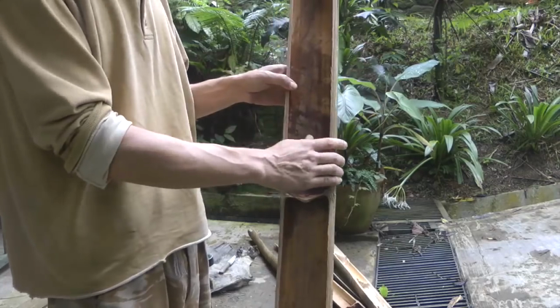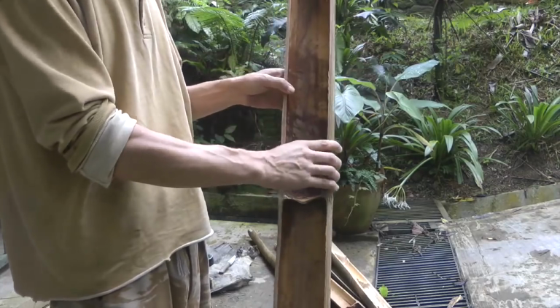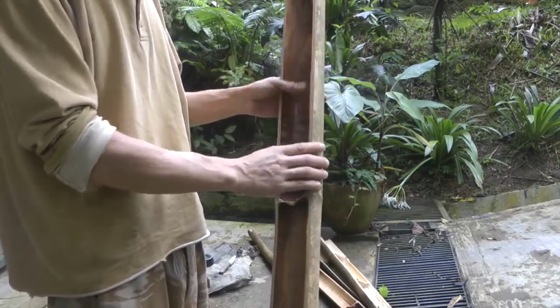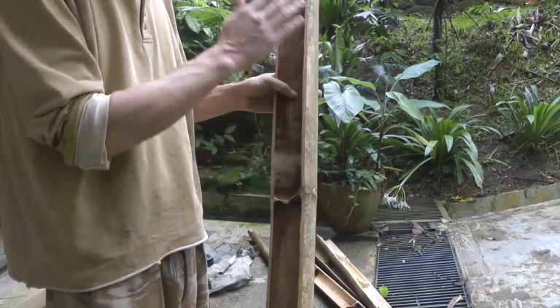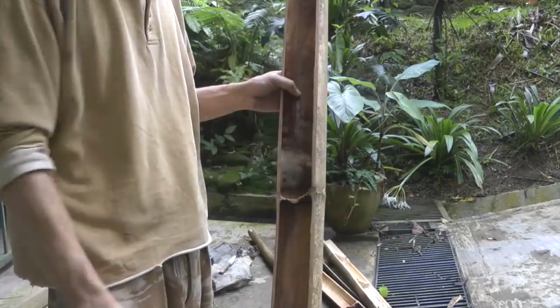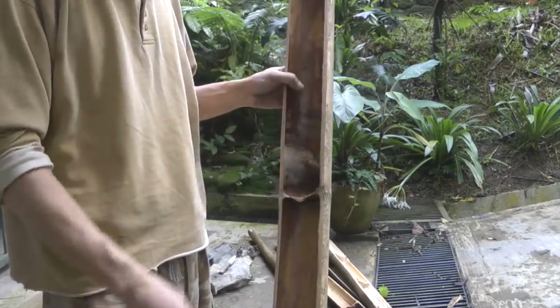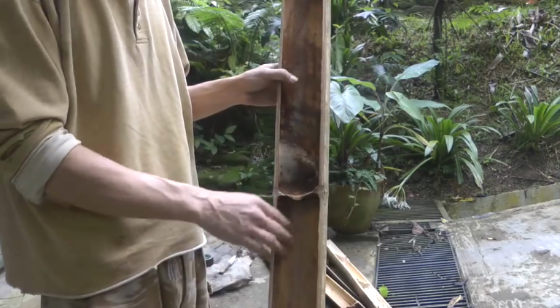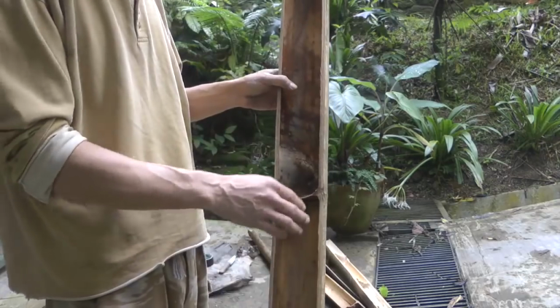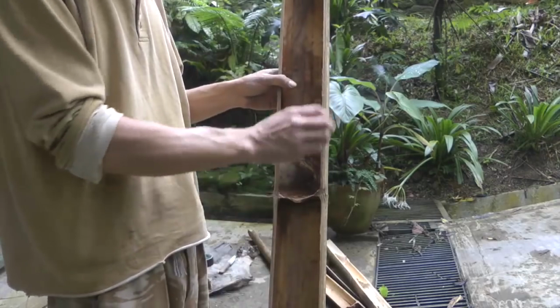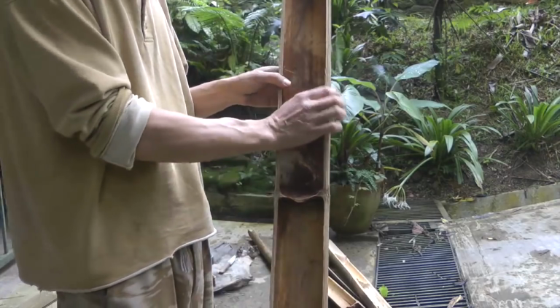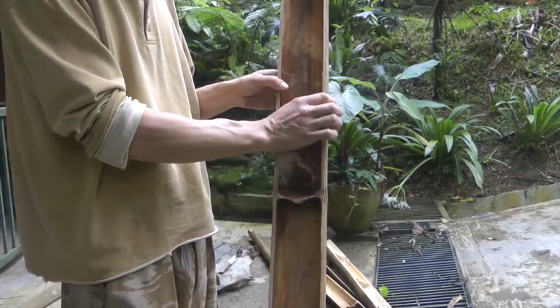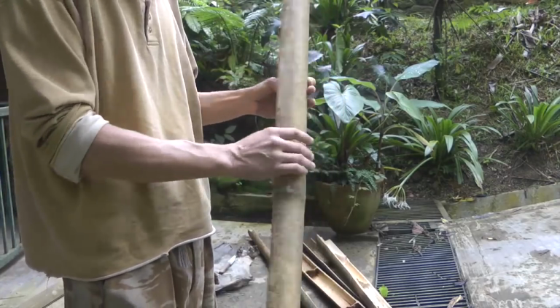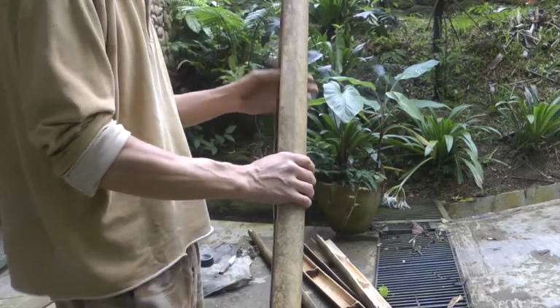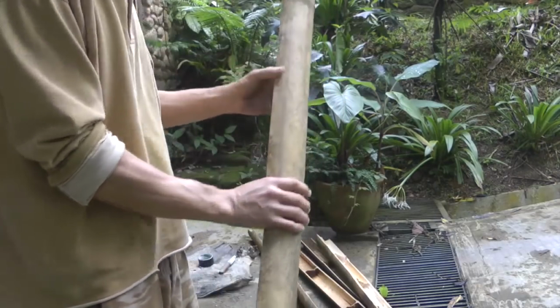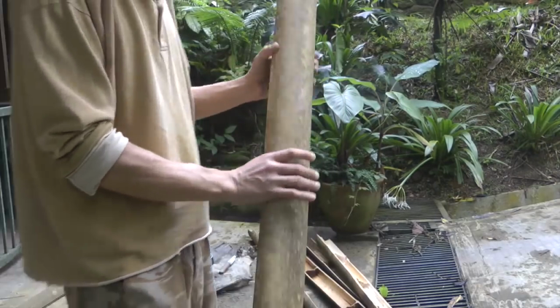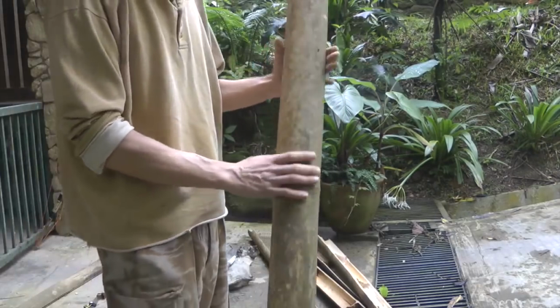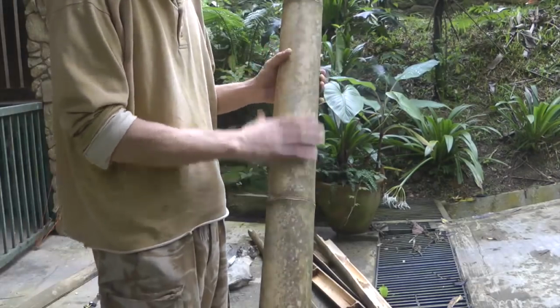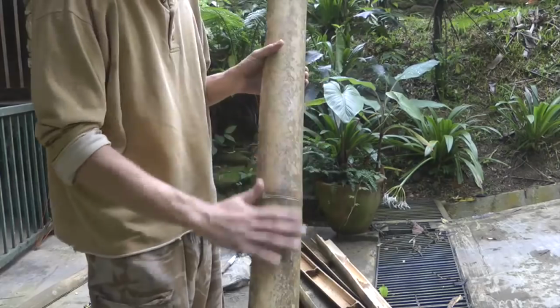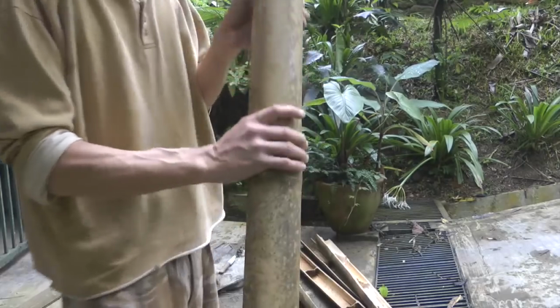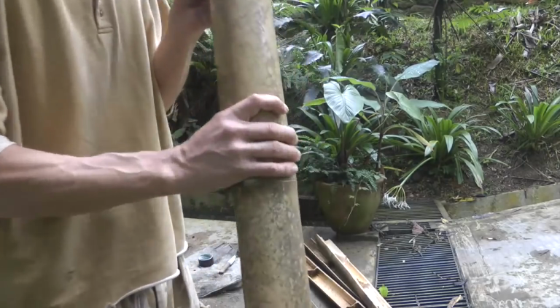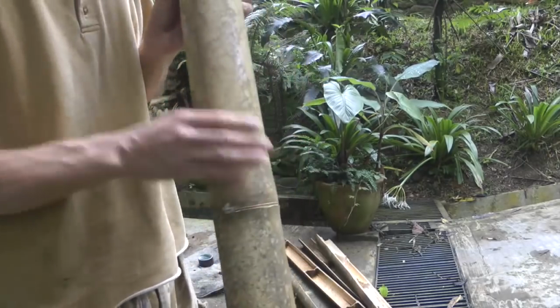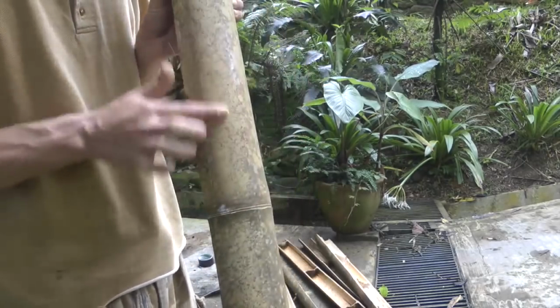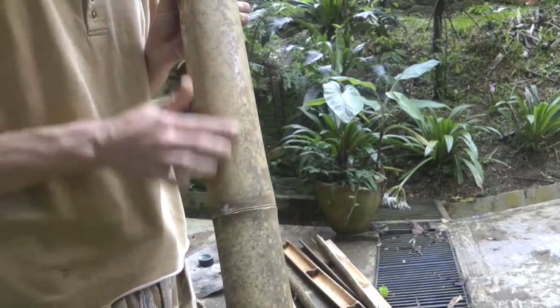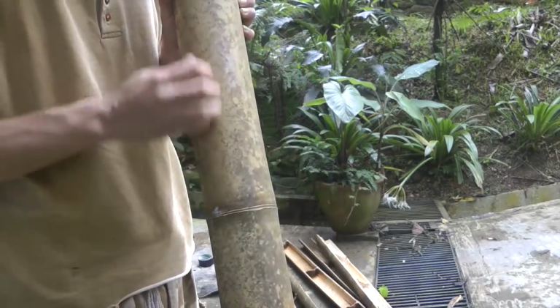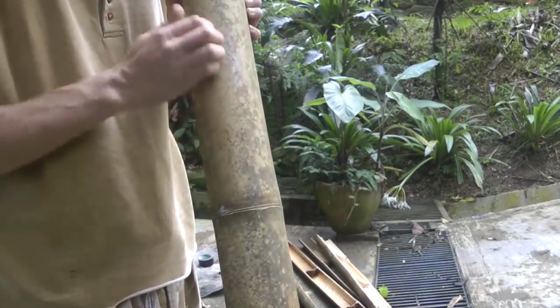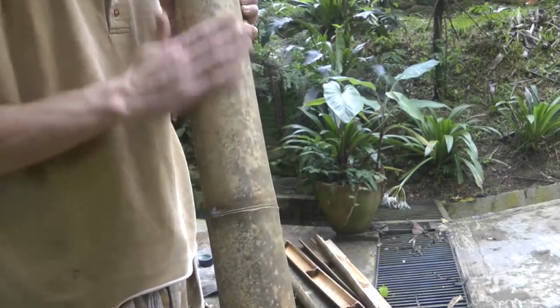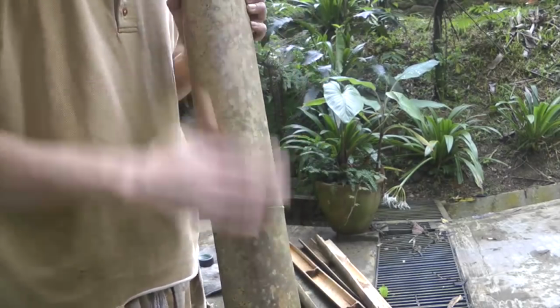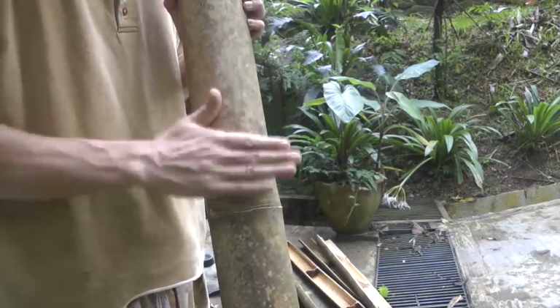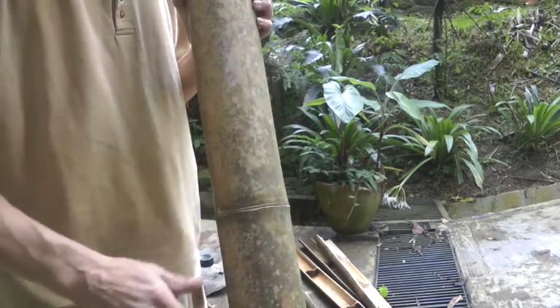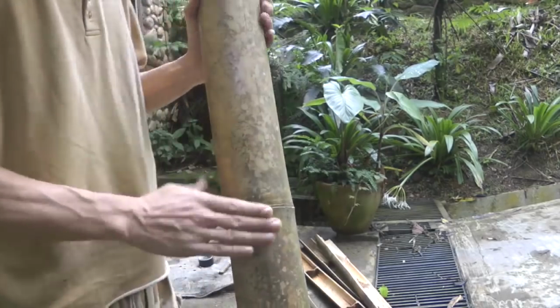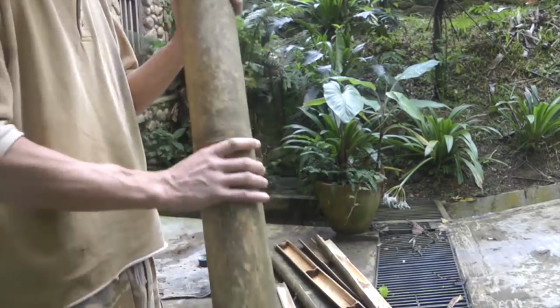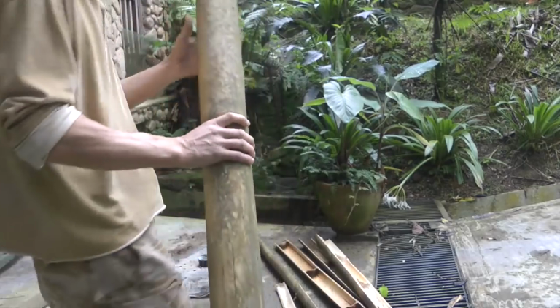Okay, so that's our piece. Let me split down some staves from it so we can start putting together the bow. You can see that nice shiny yellowy skin — that's what you're looking for.